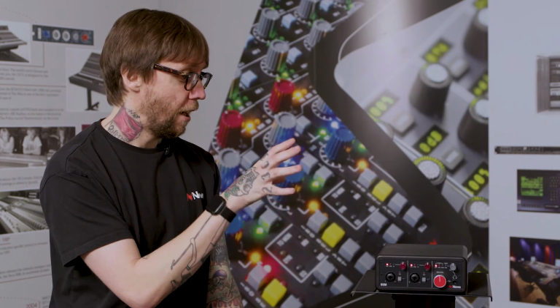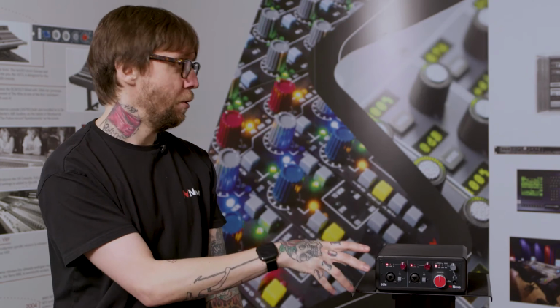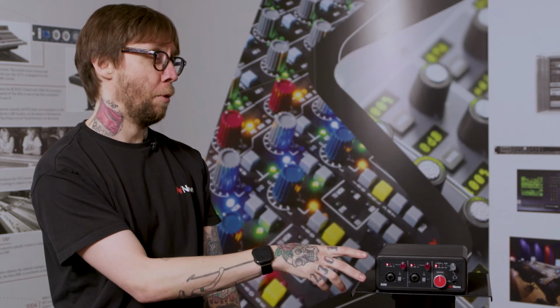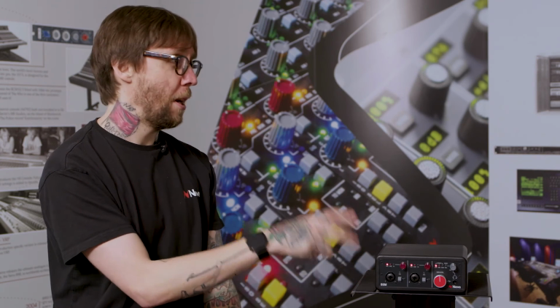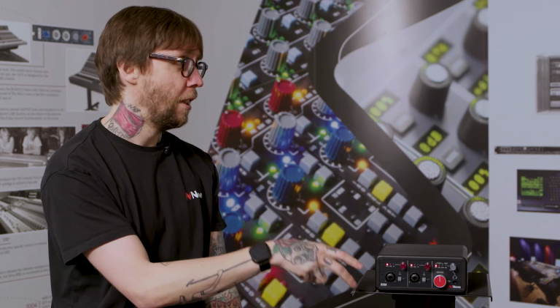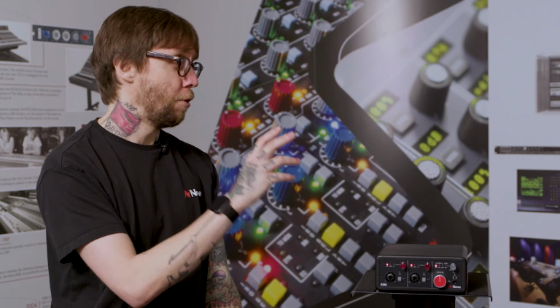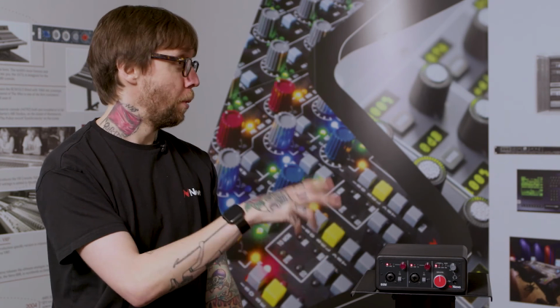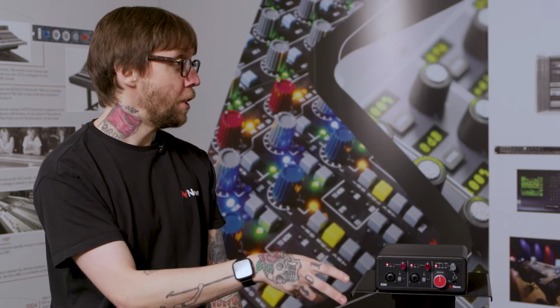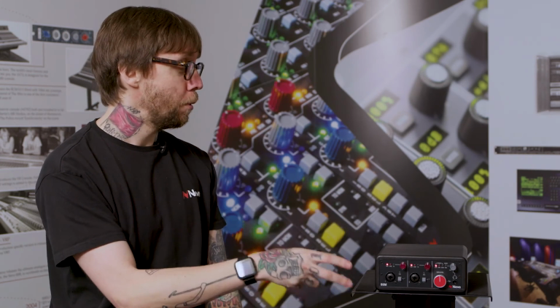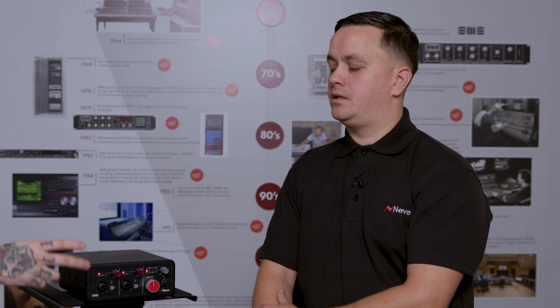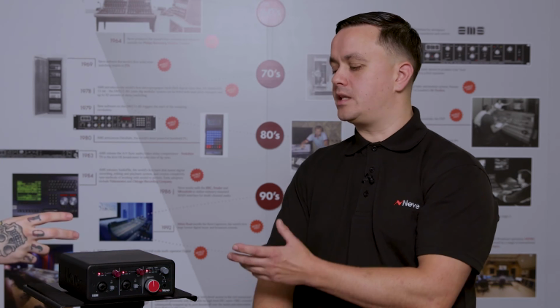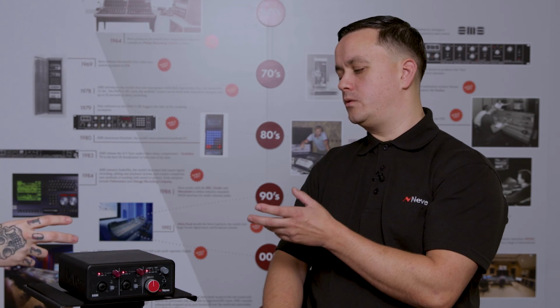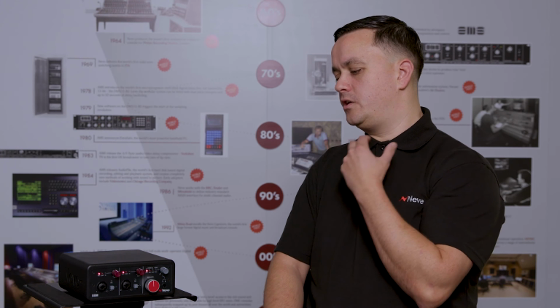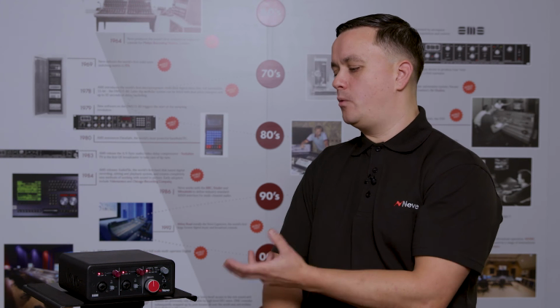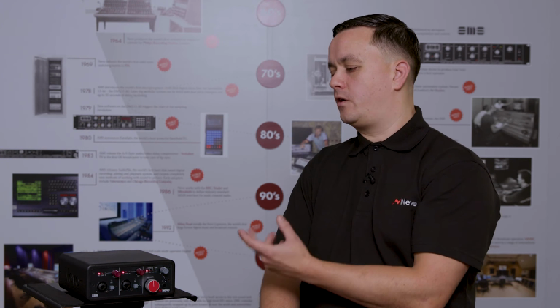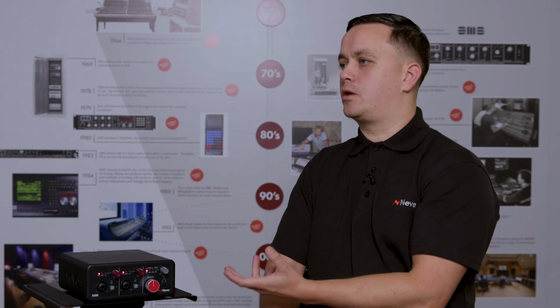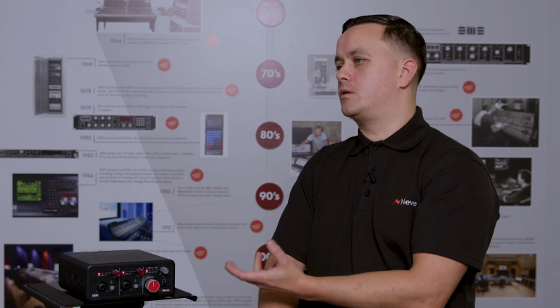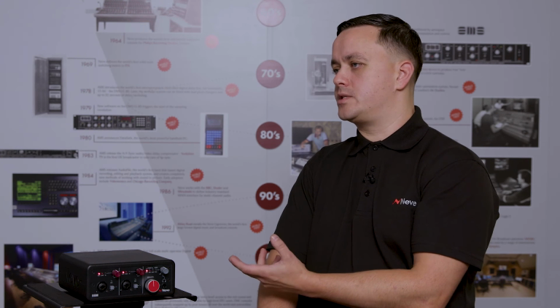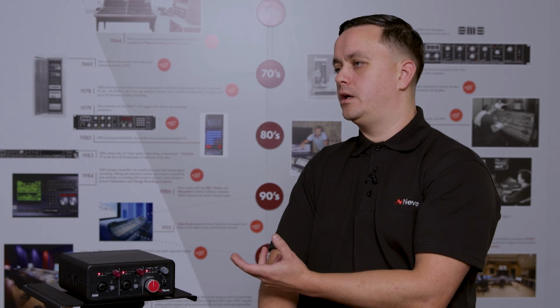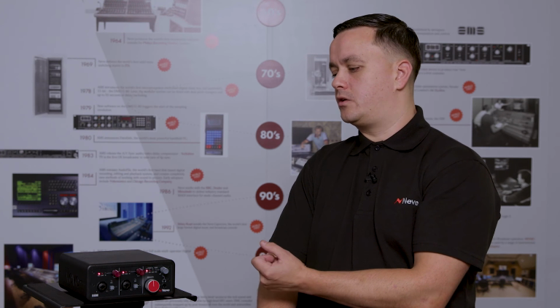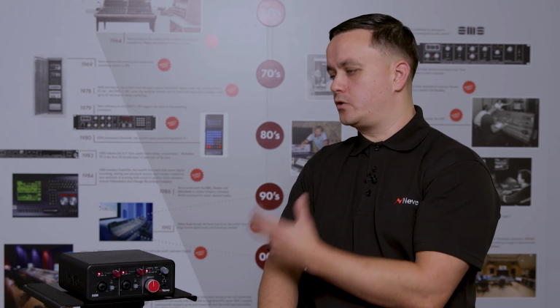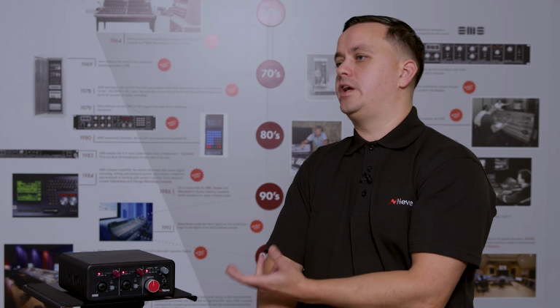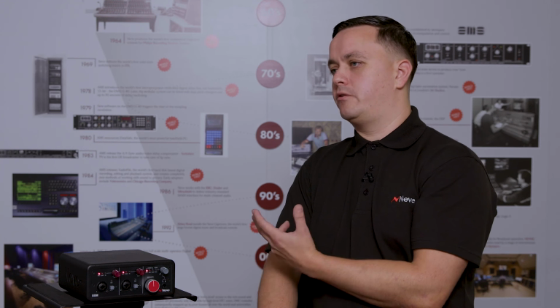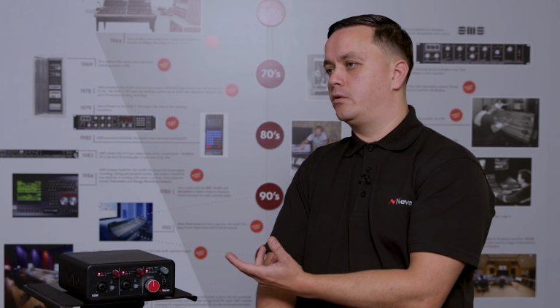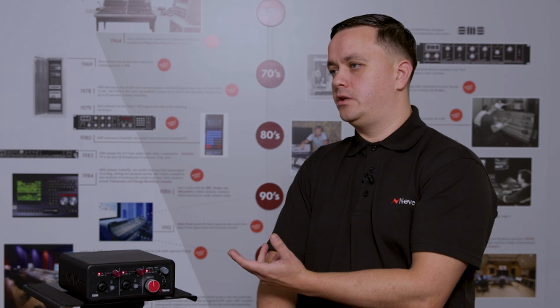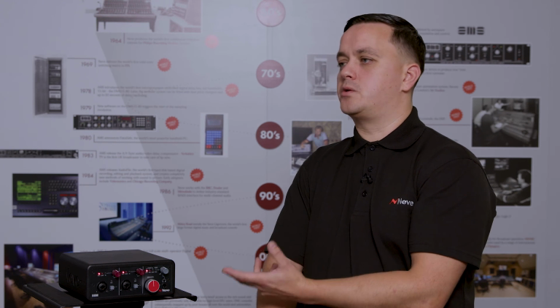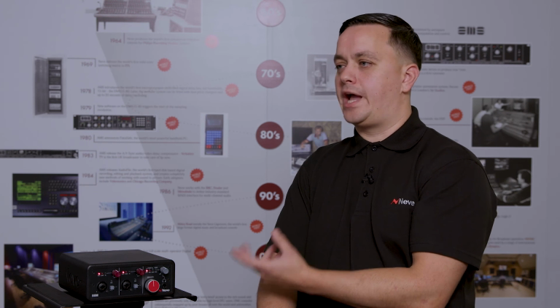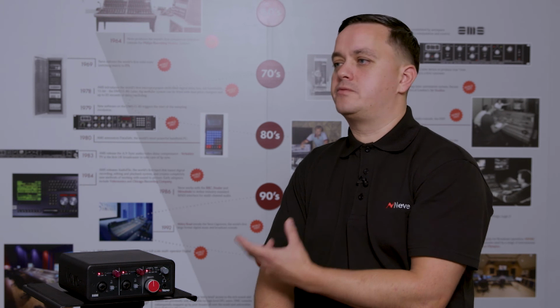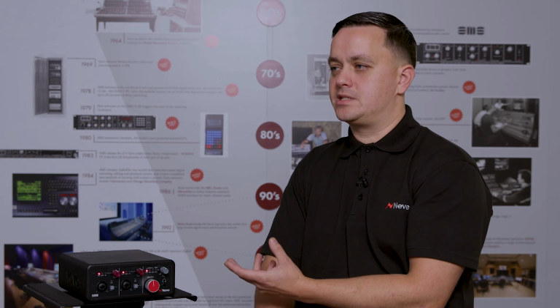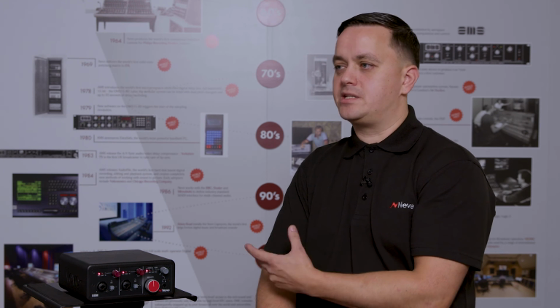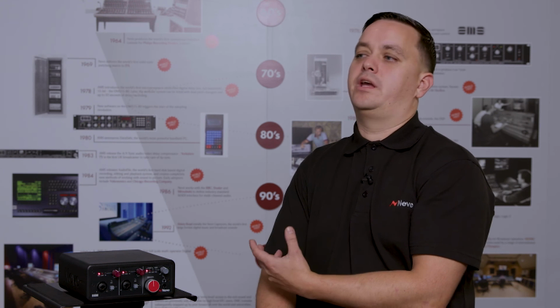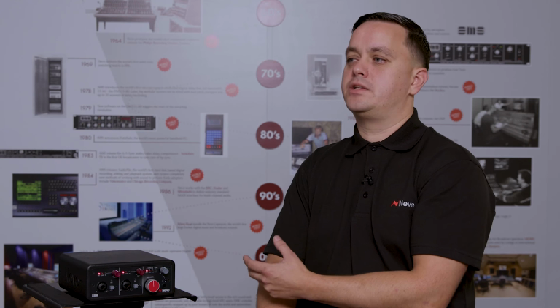I can even use this on the road when I'm mastering, travelling from place to place. Exactly — by knowing you've got these high quality components in there, you can trust your ears when you're on the road. You don't need to worry that any piece of equipment is limiting what you're hearing.